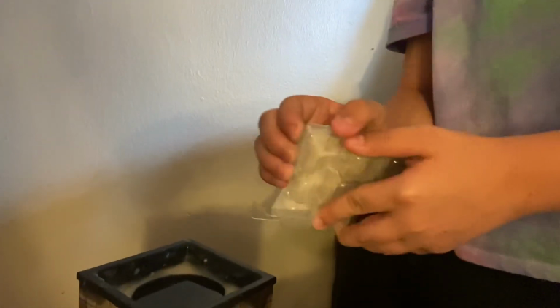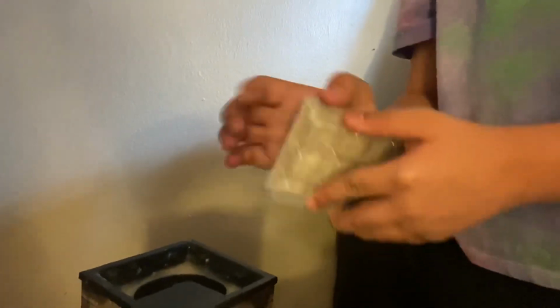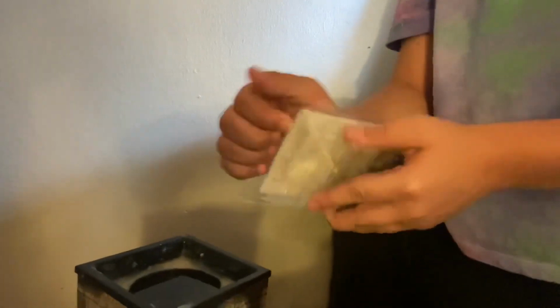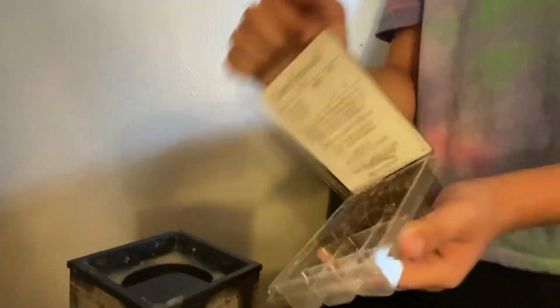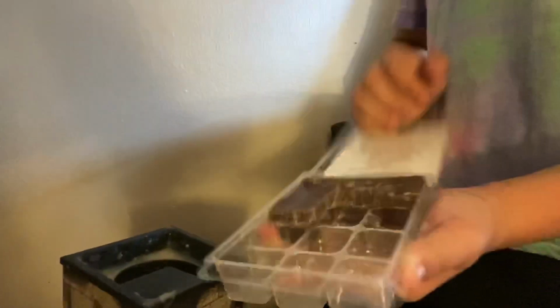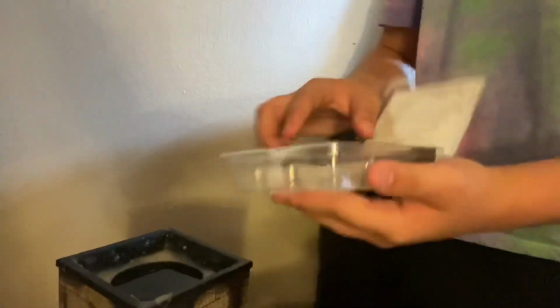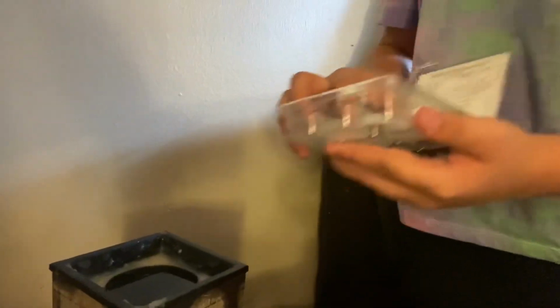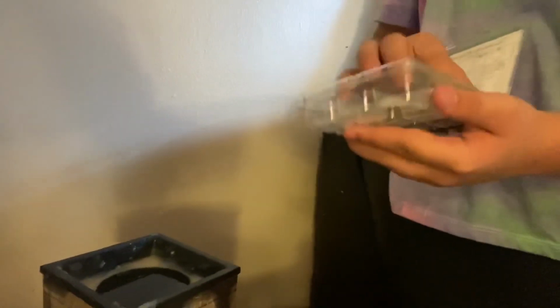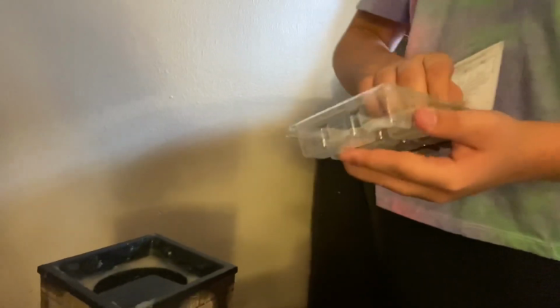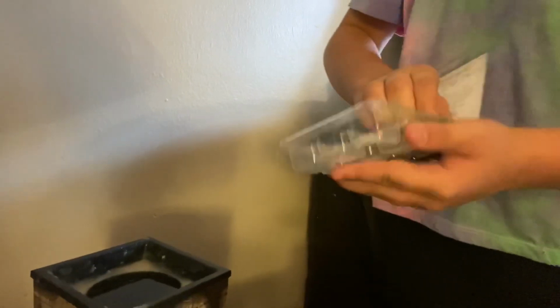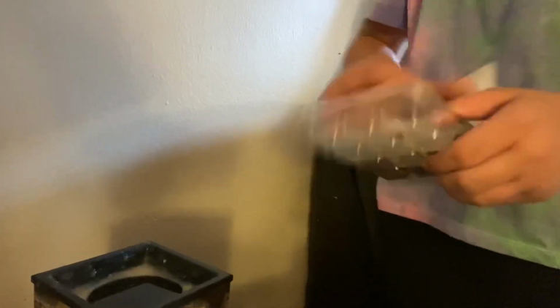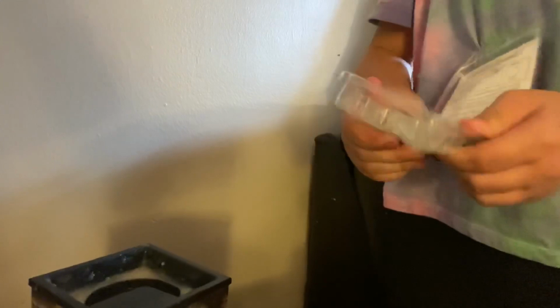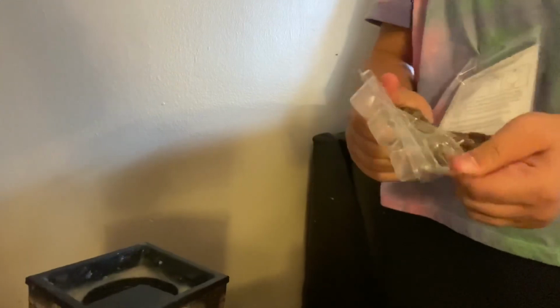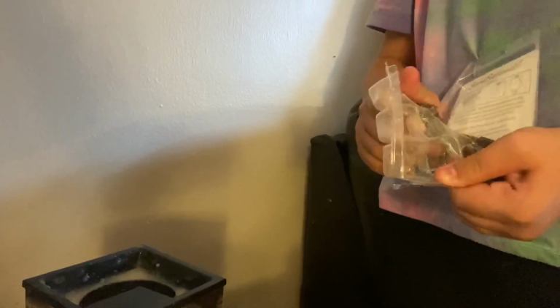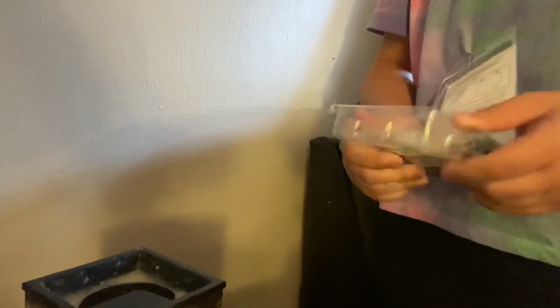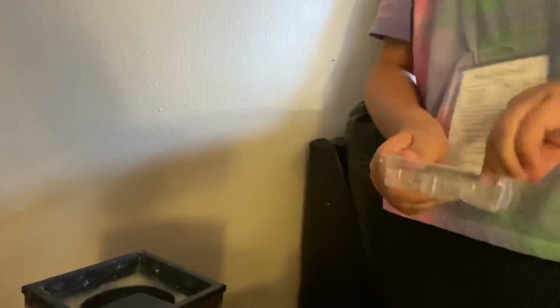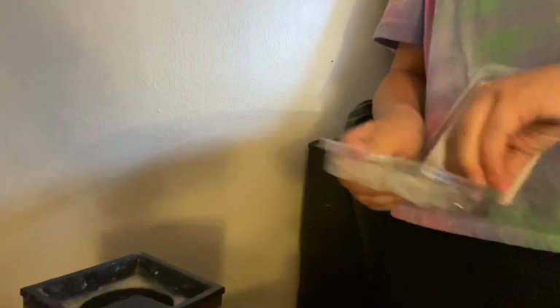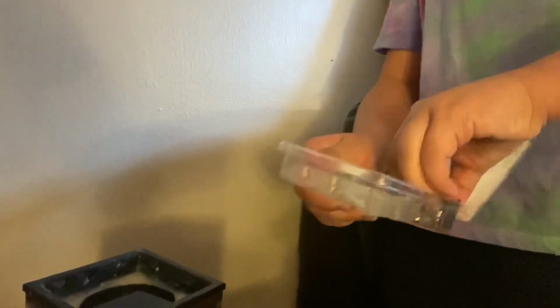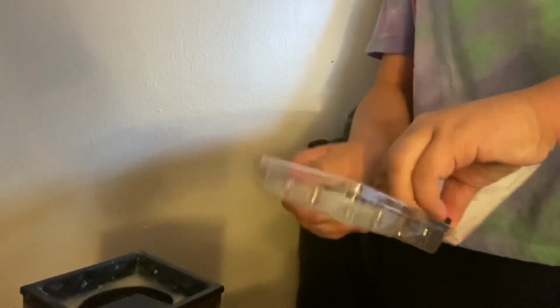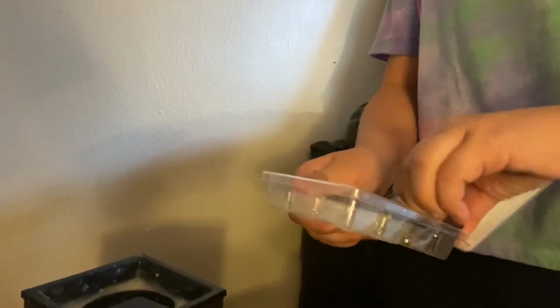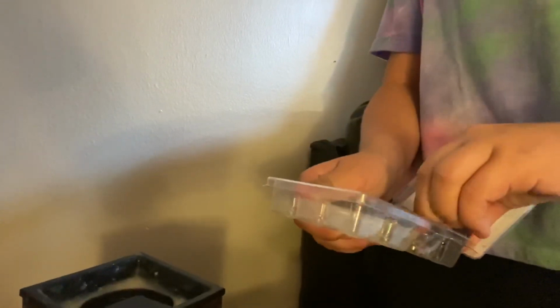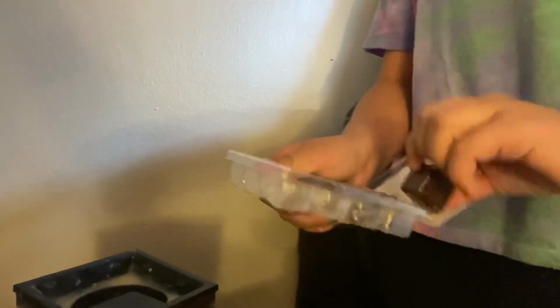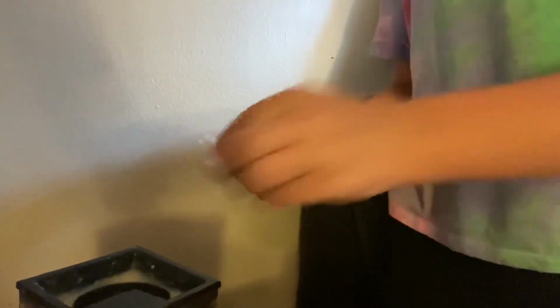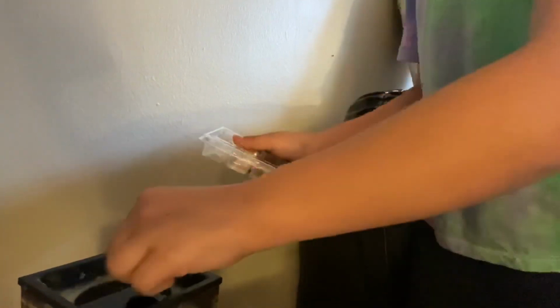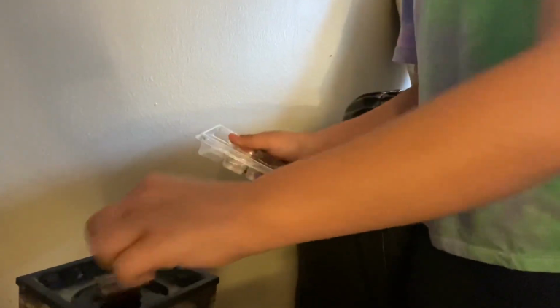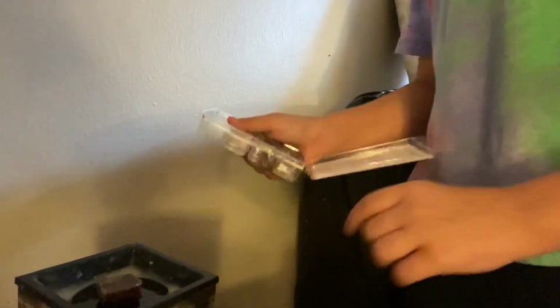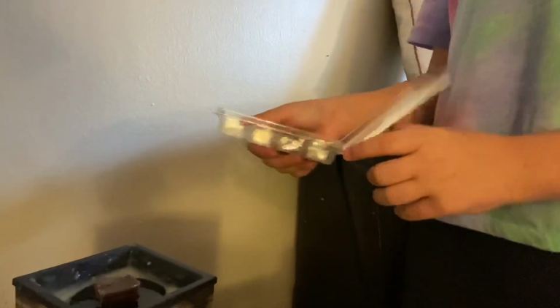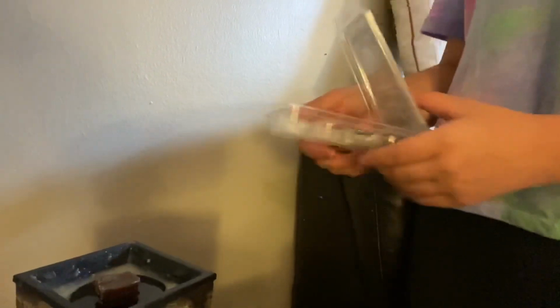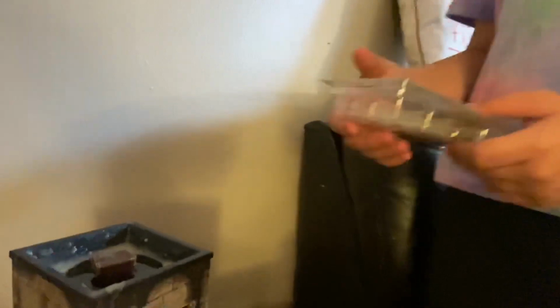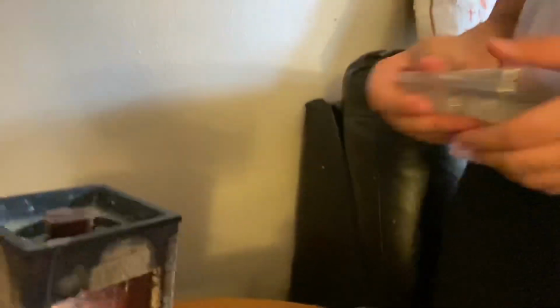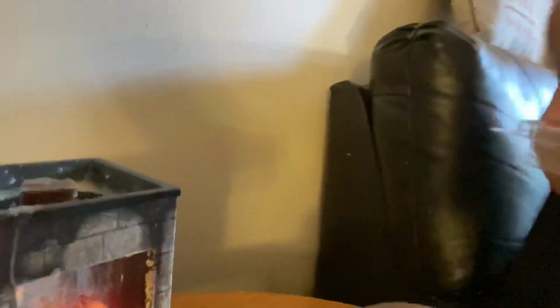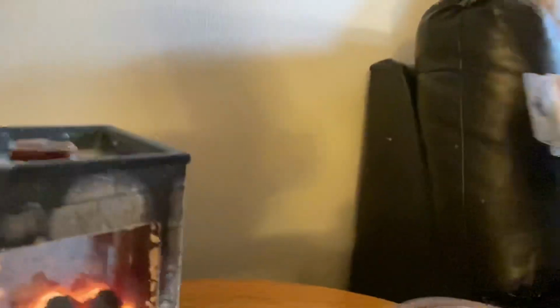My mom wanted to show off her melting candle, so we are putting a fall scent in there and it makes our house smell so so good.